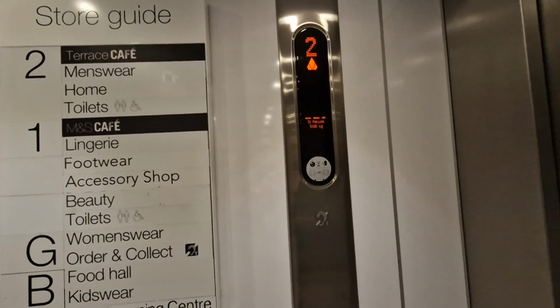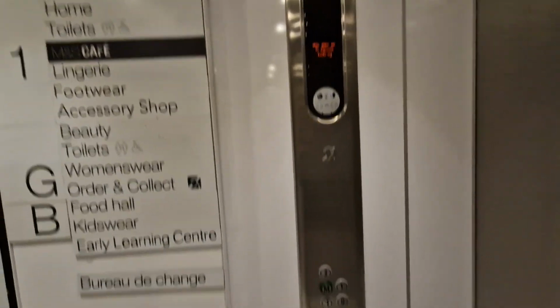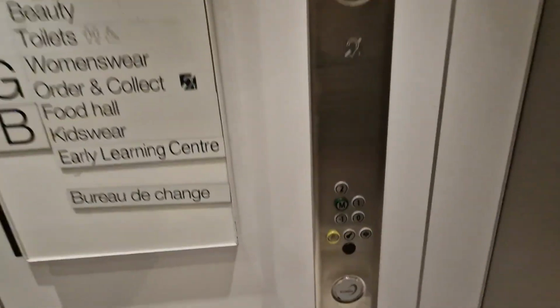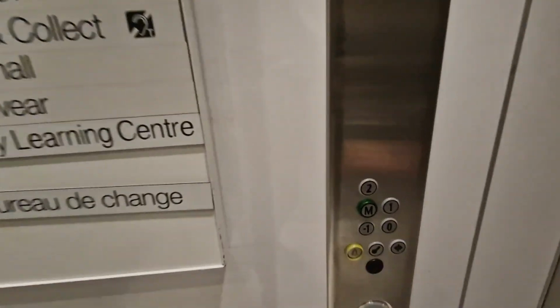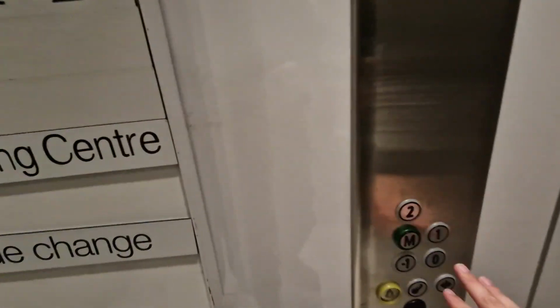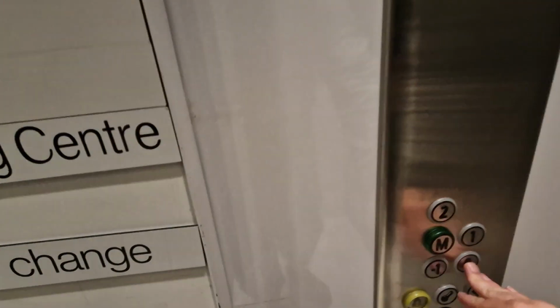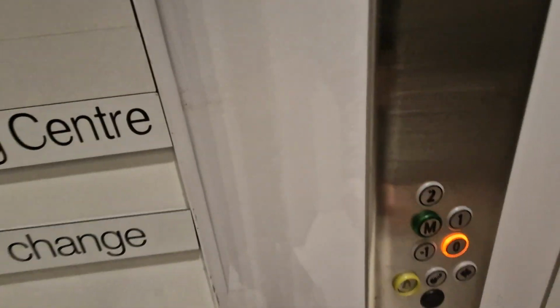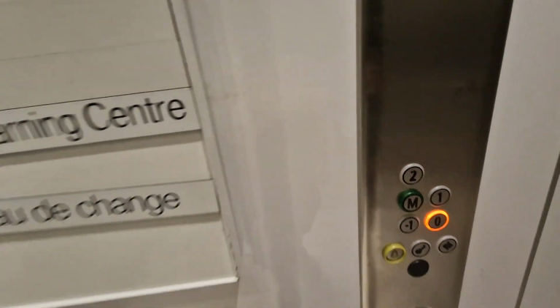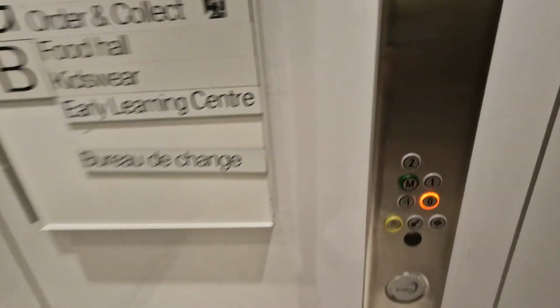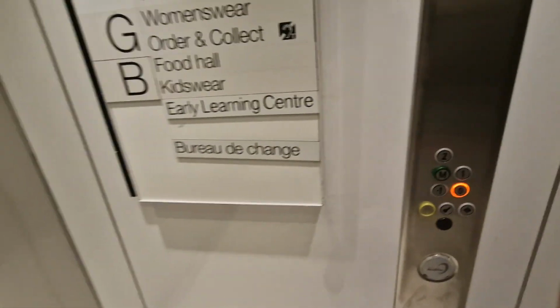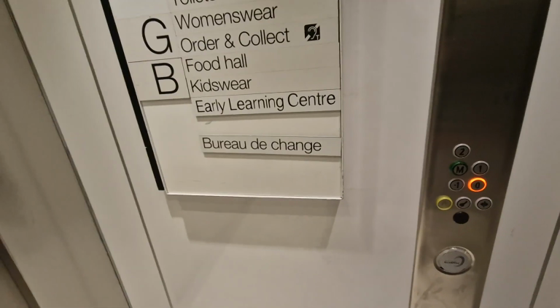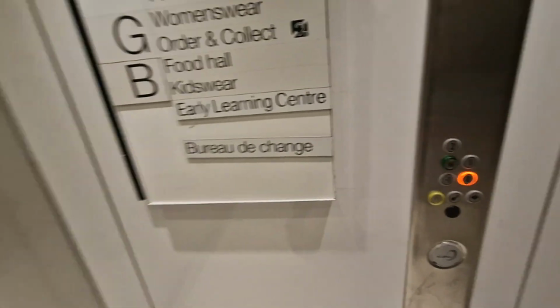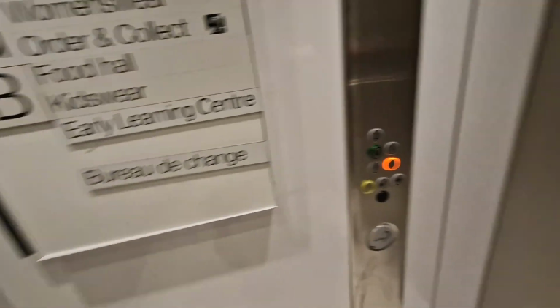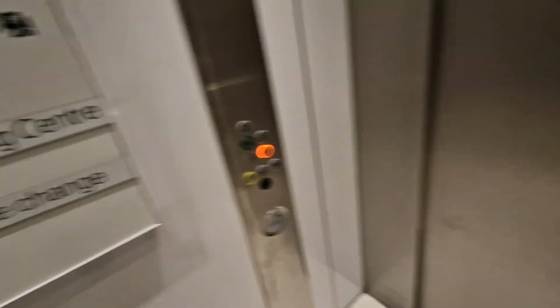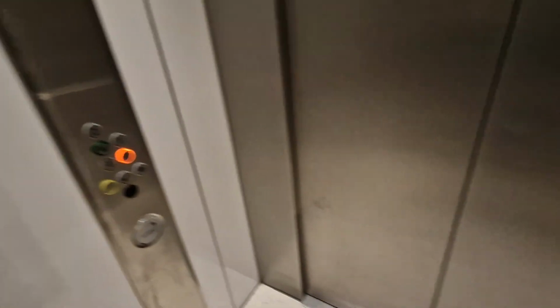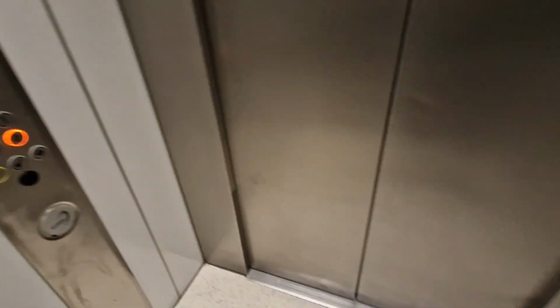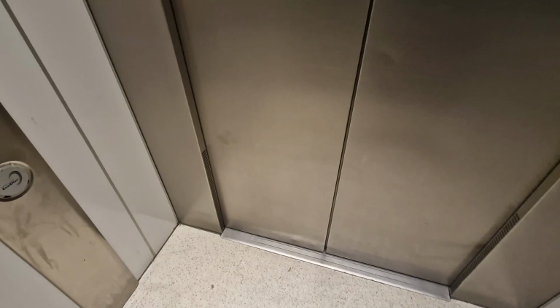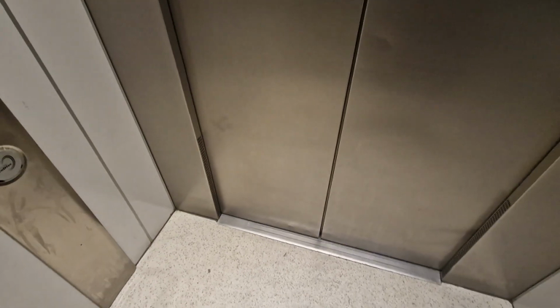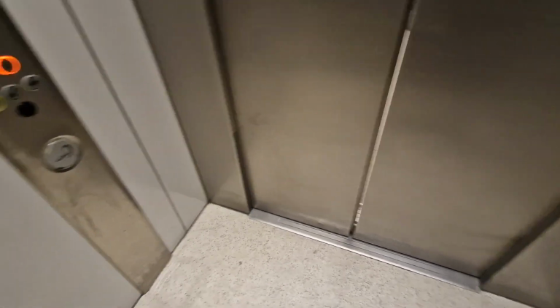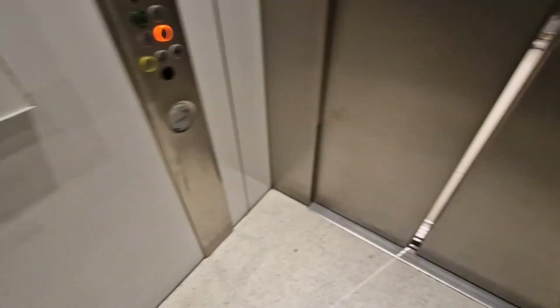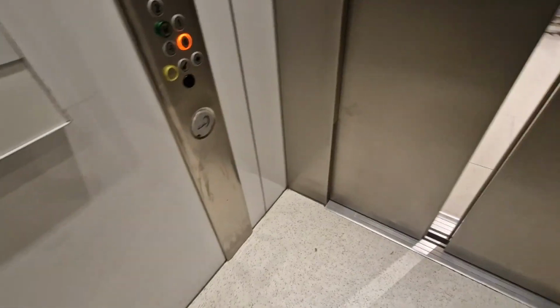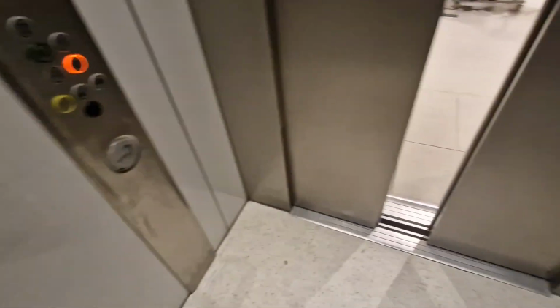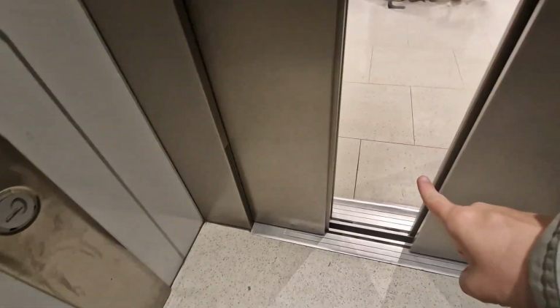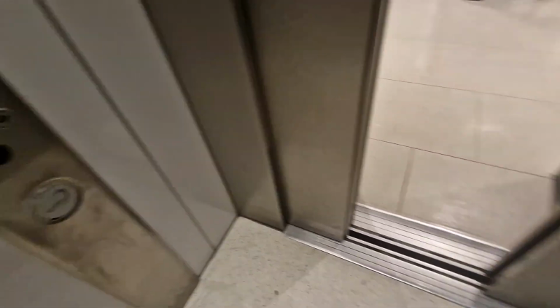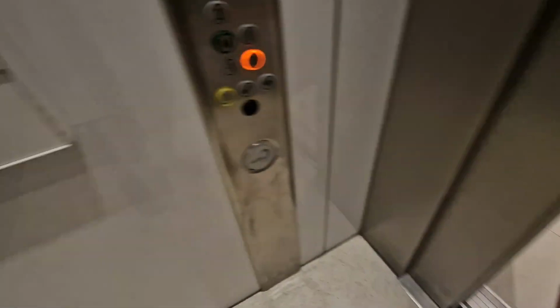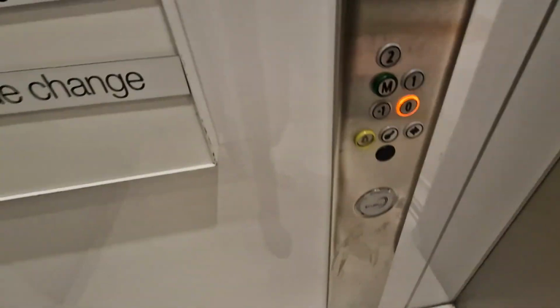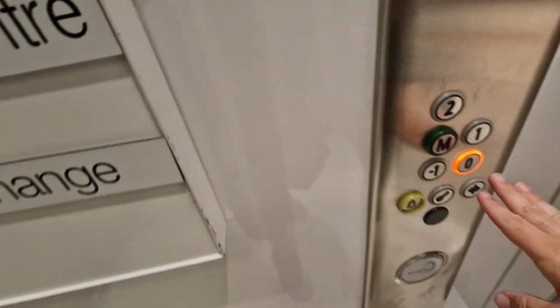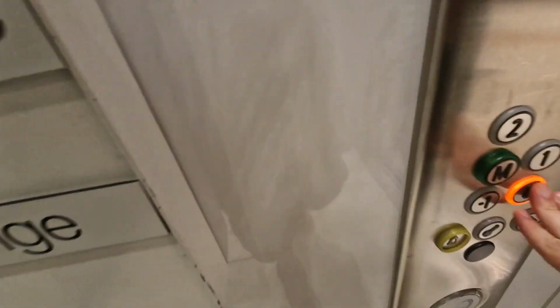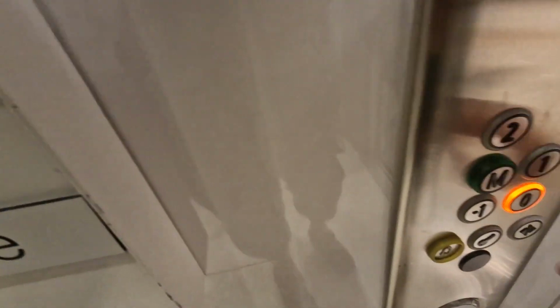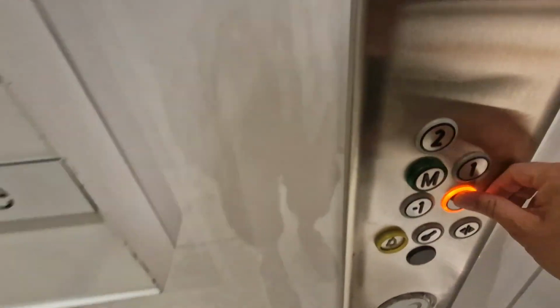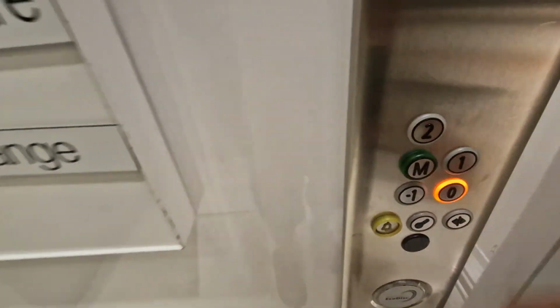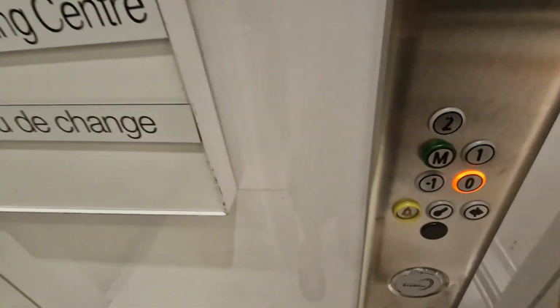Go to the second floor, go back down to ground, and we'll change elevators. Doors open. Going down.